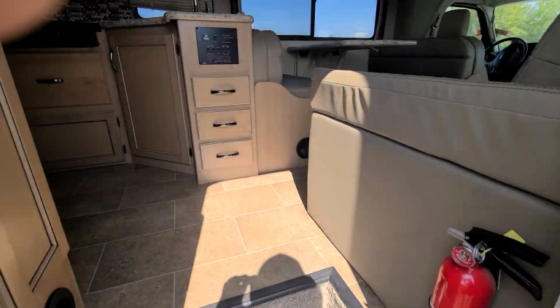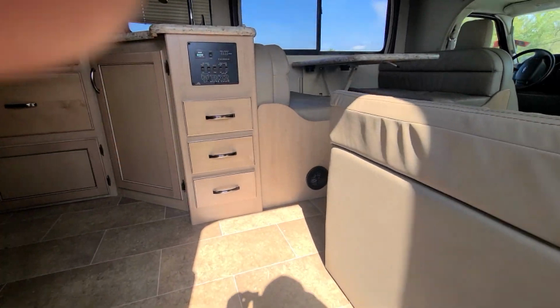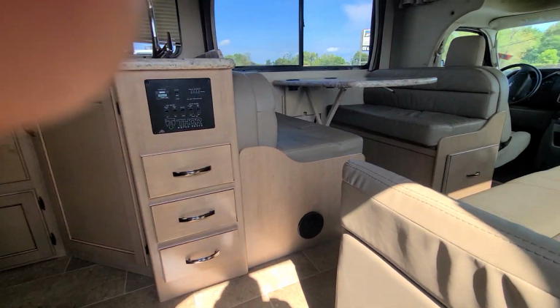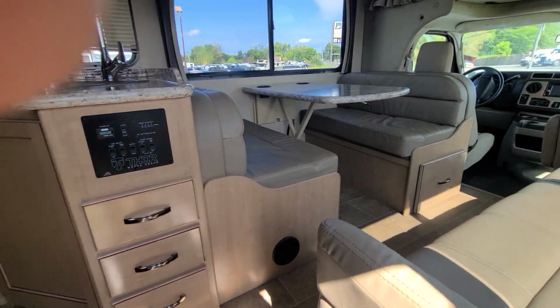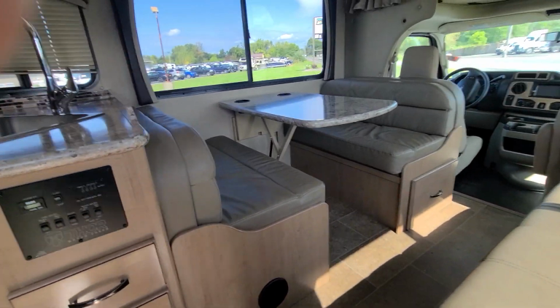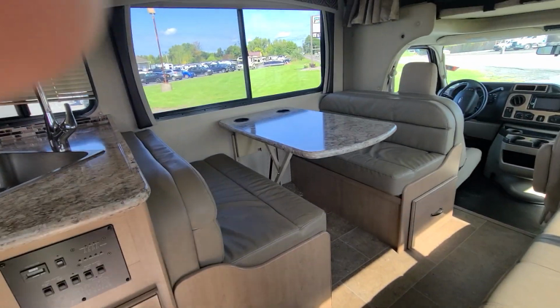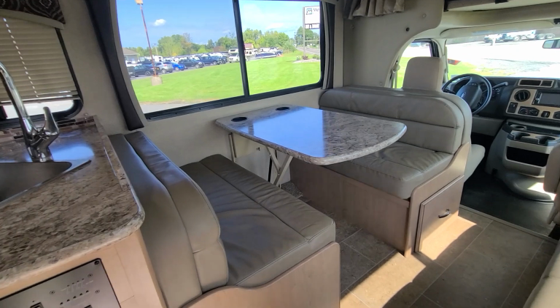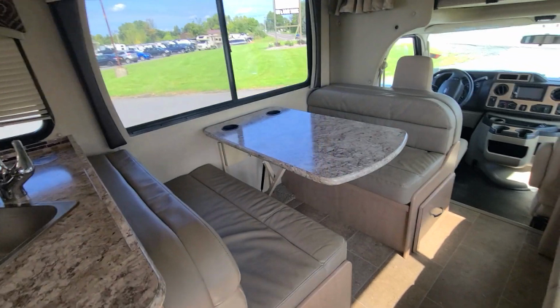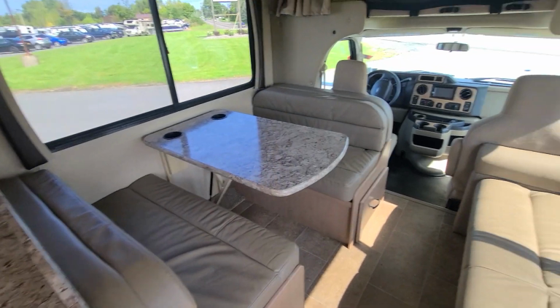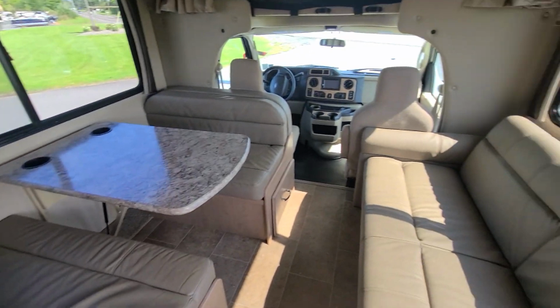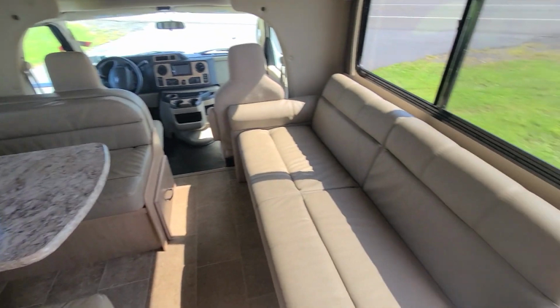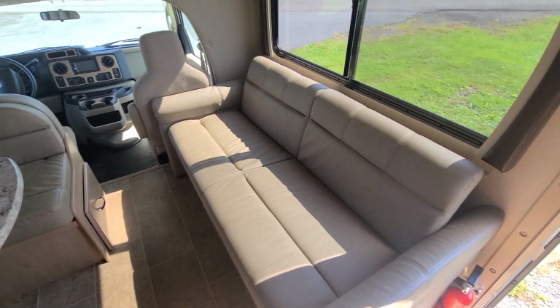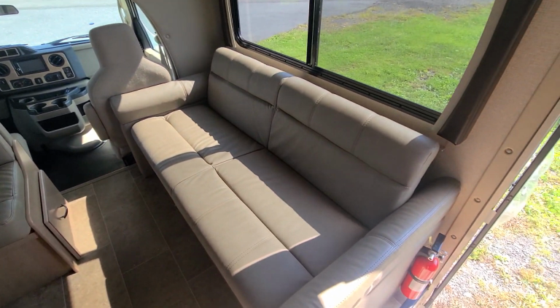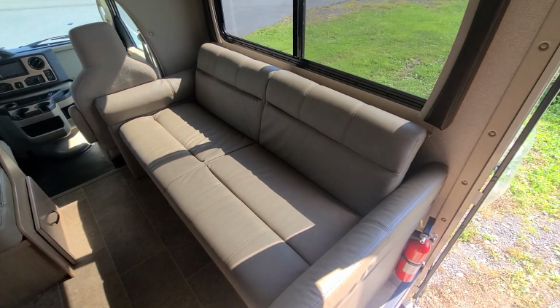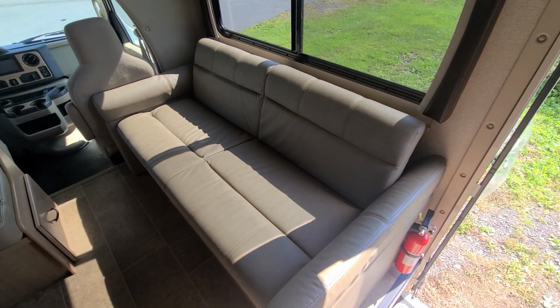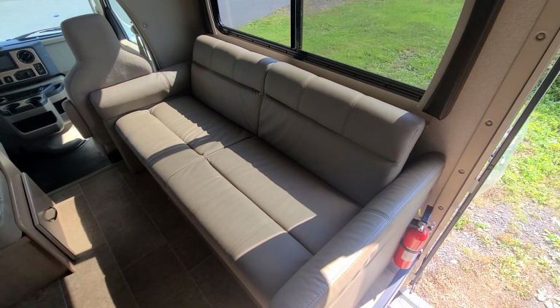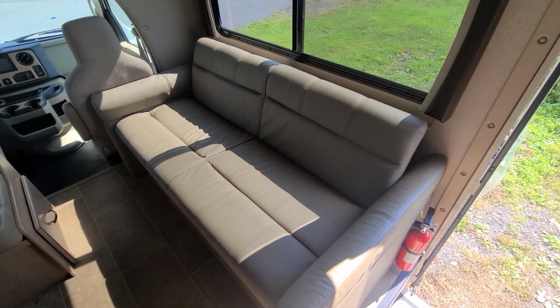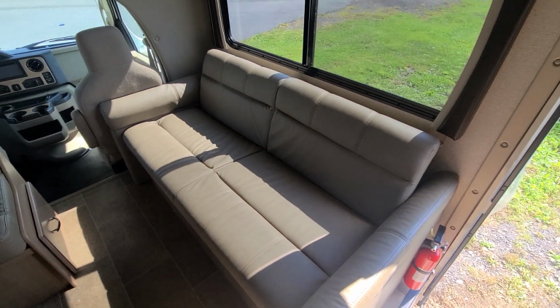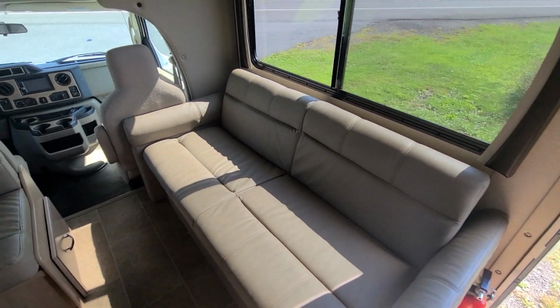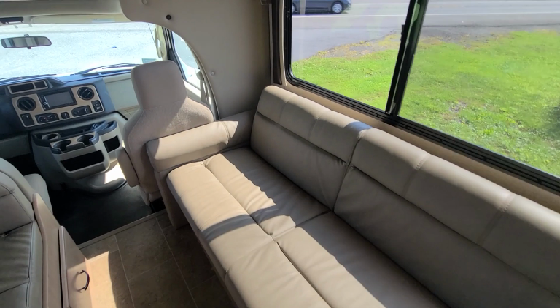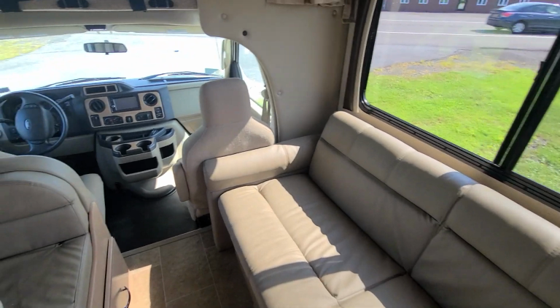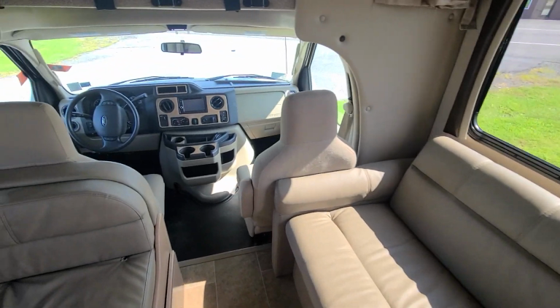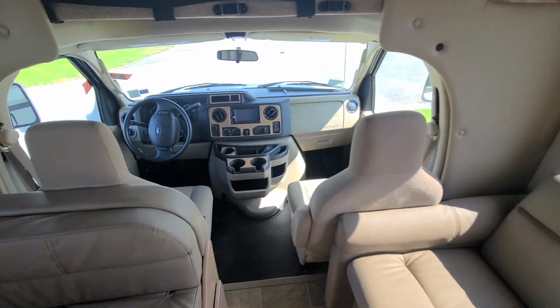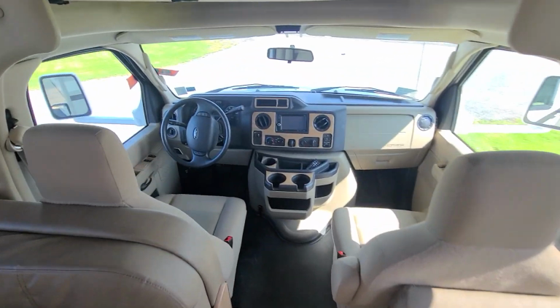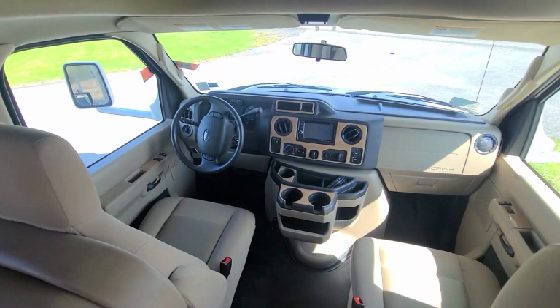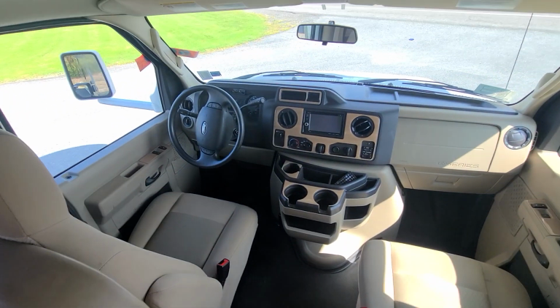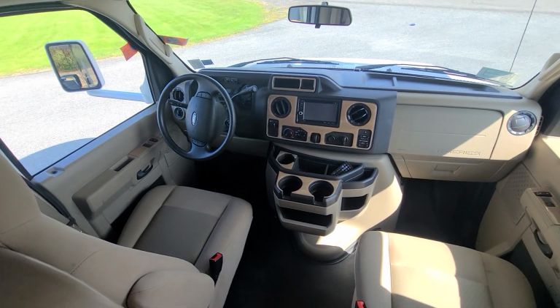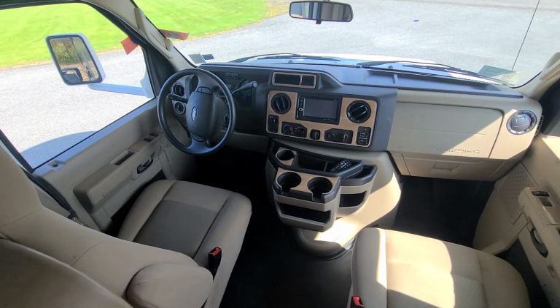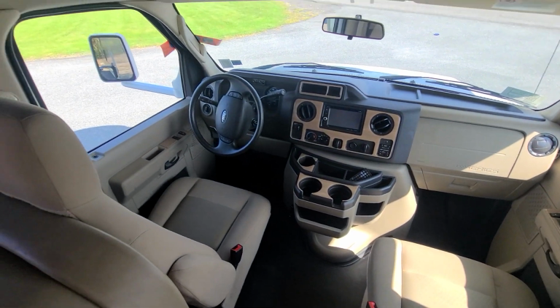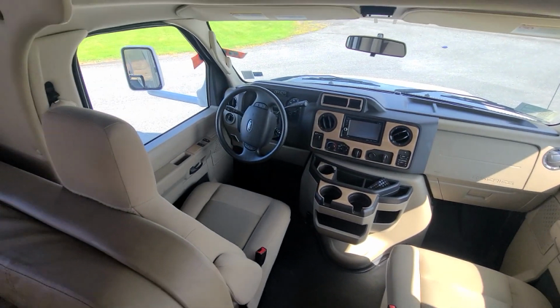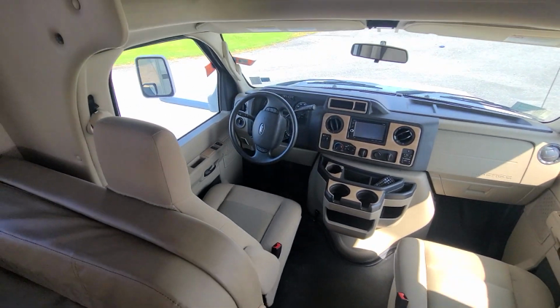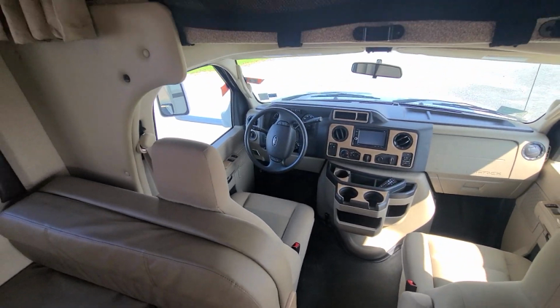Step inside. There's your dinette — you can have four people sitting there and two or three sitting on the couch. The driver's seat's up here. It's got 11,000 miles on it. Onboard generator.